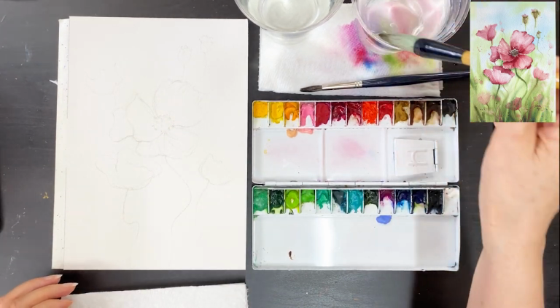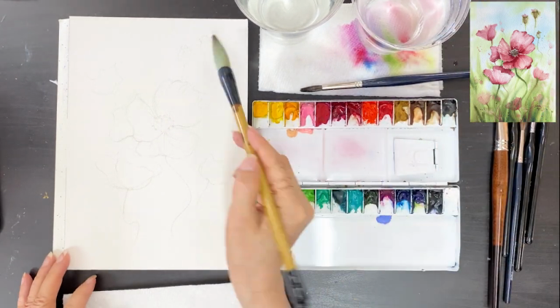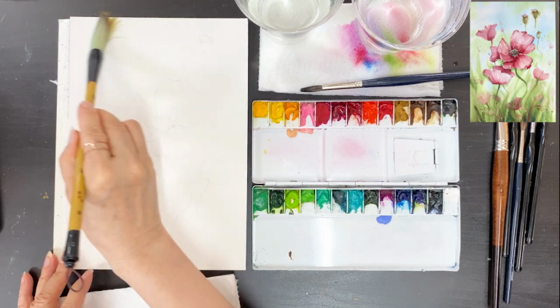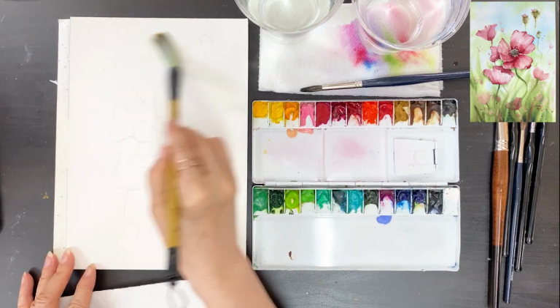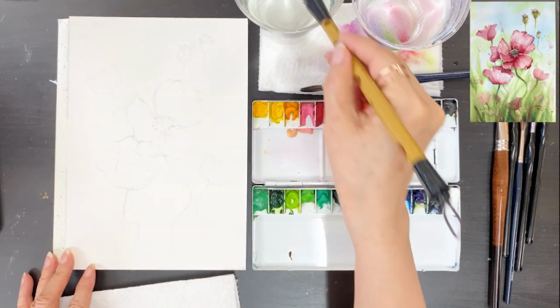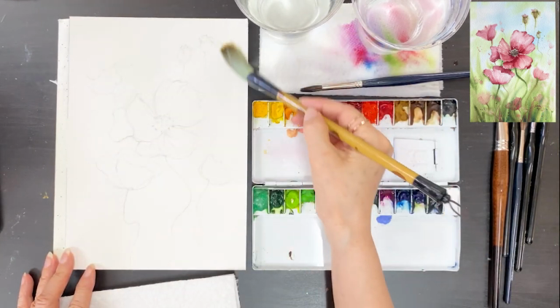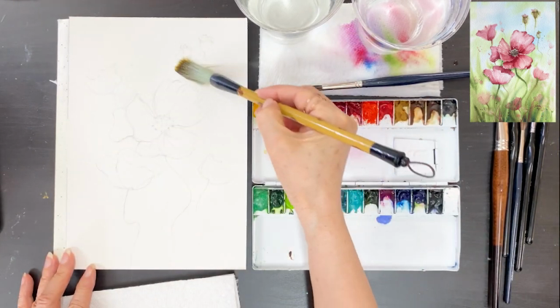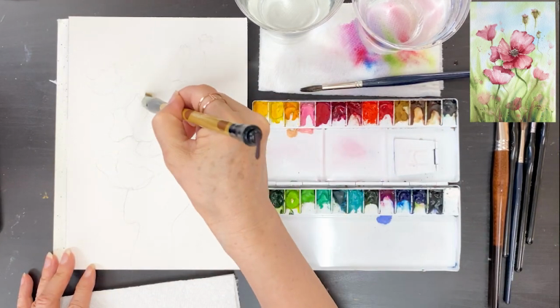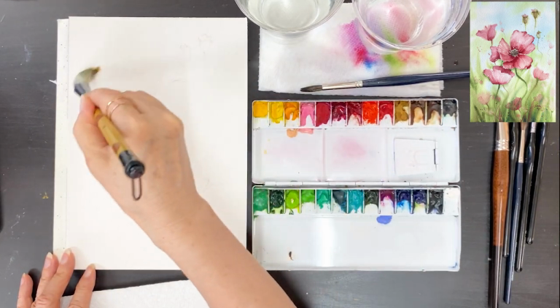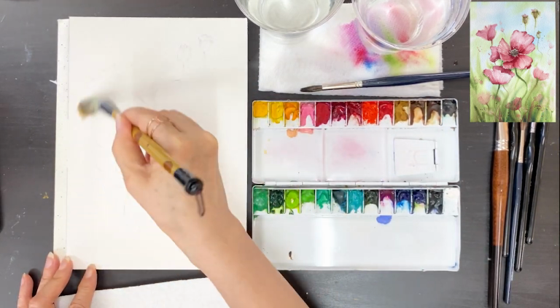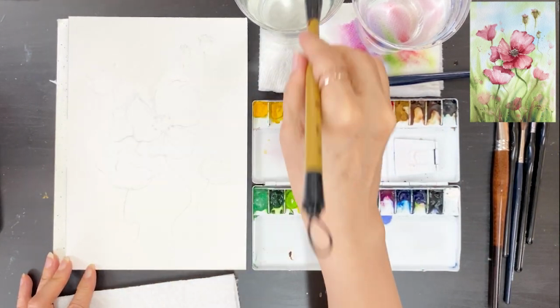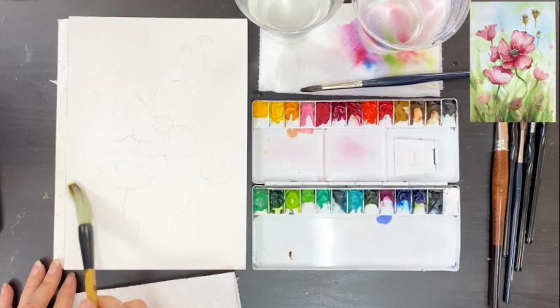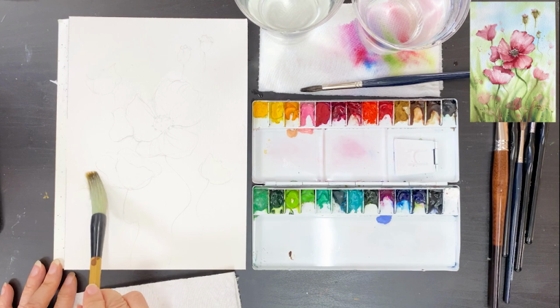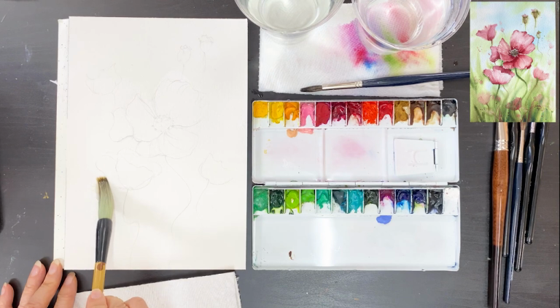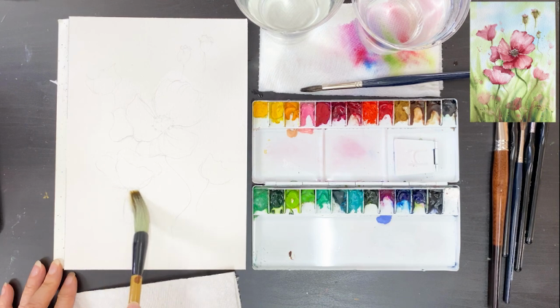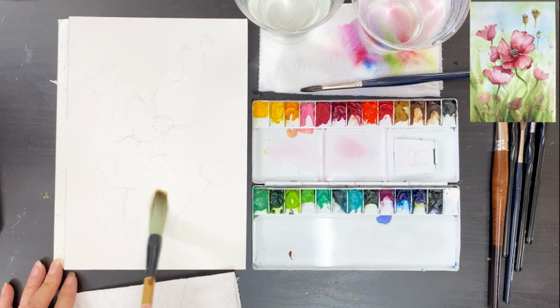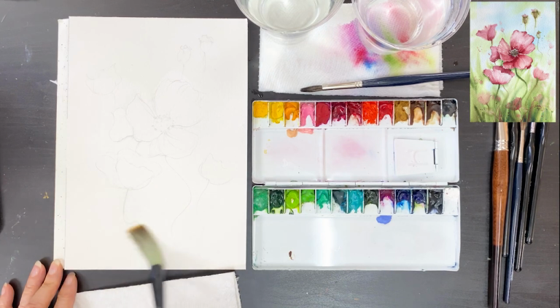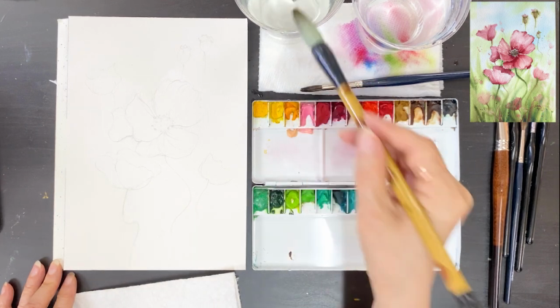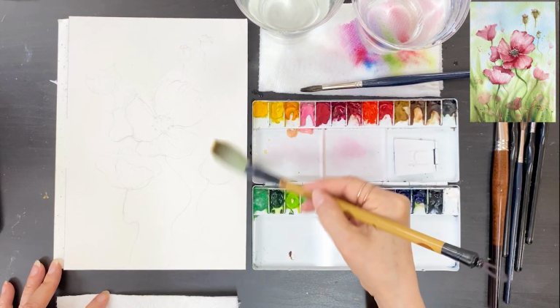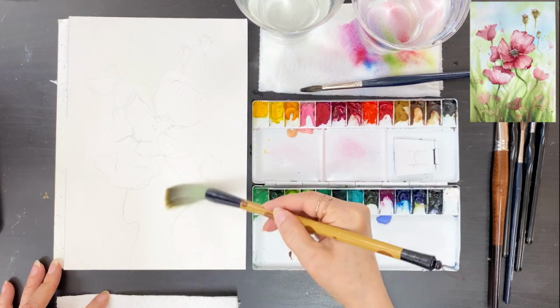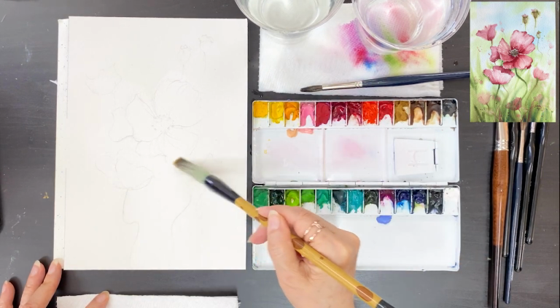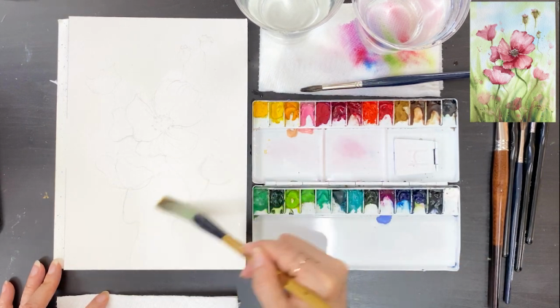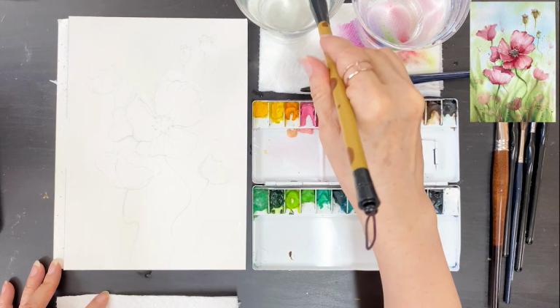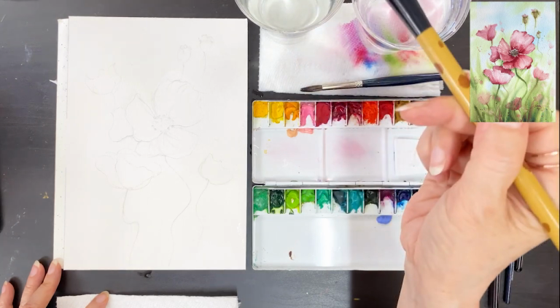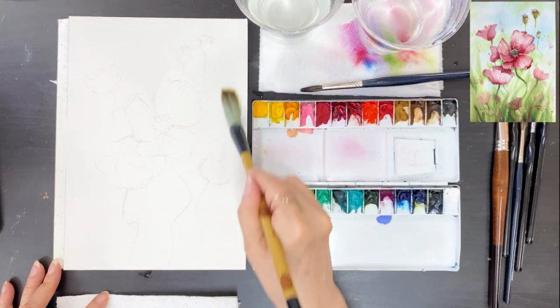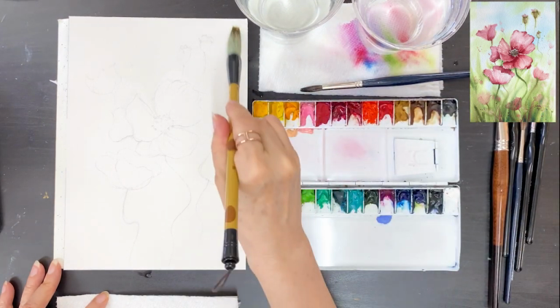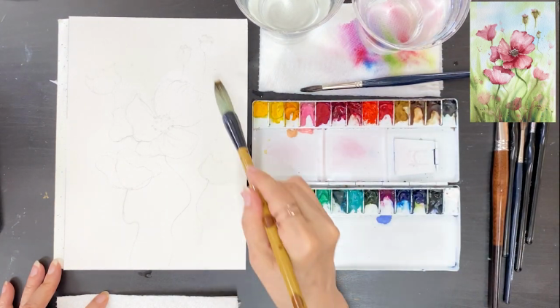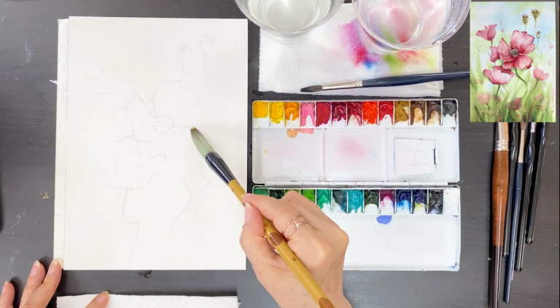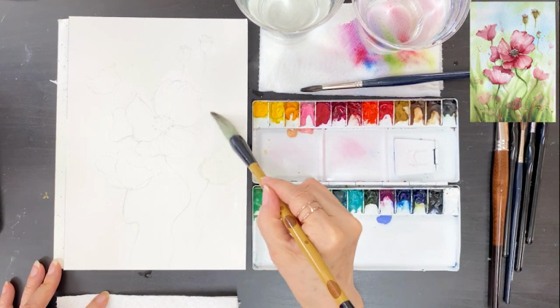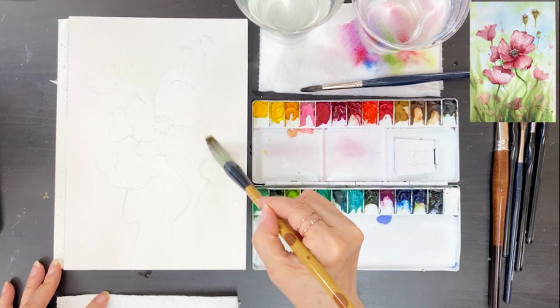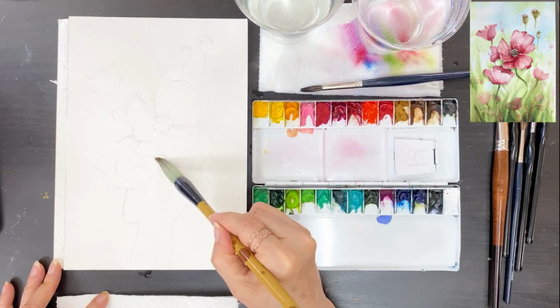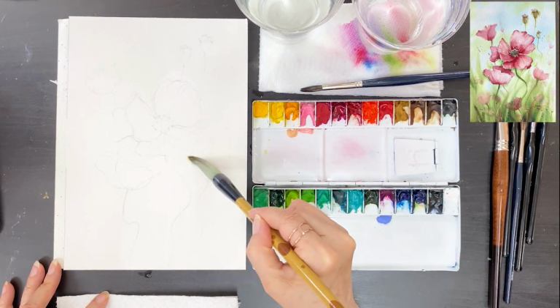I have simple sketches prepared in advance. In the sketch, there is one big puppy and two or three side-view puppies, a few dried puppies, and small puppies in the distance.